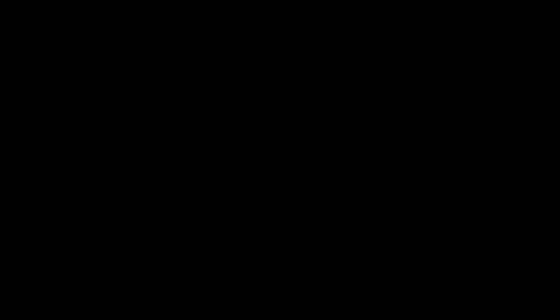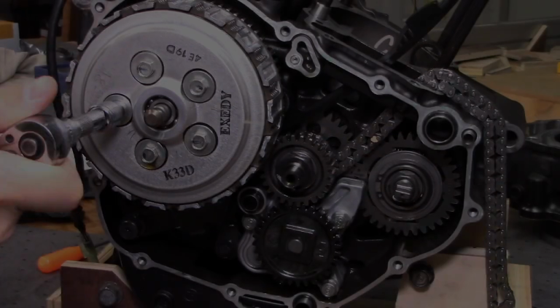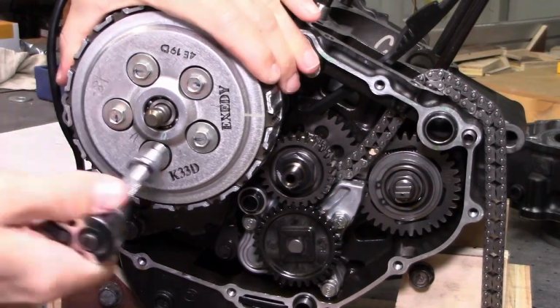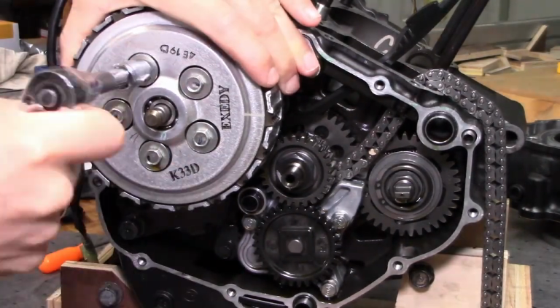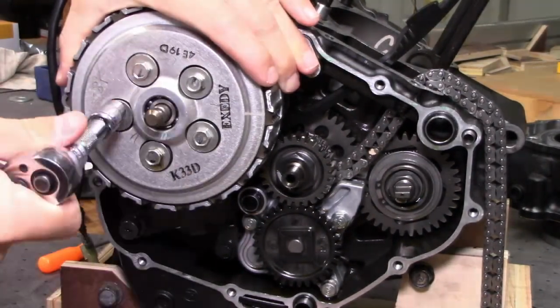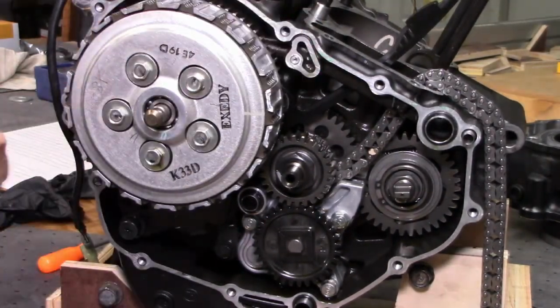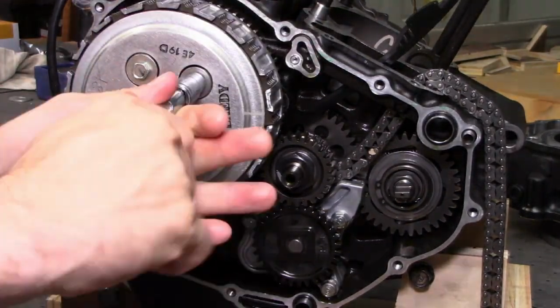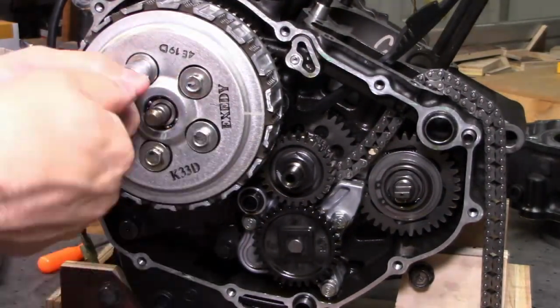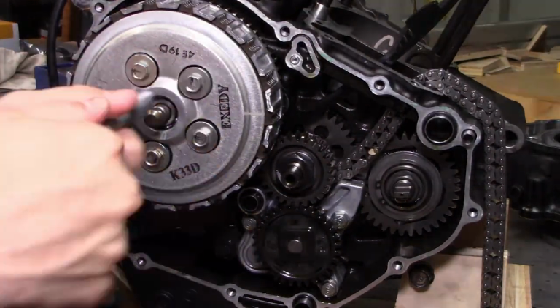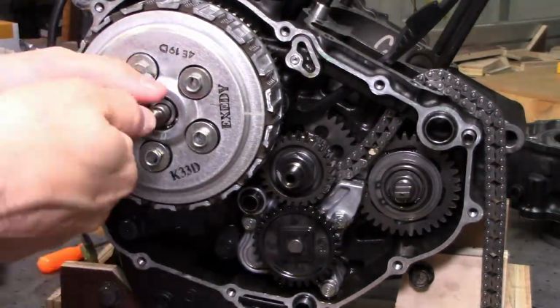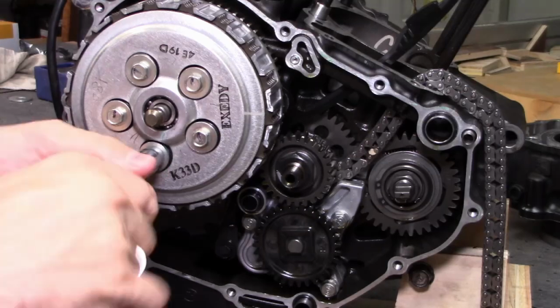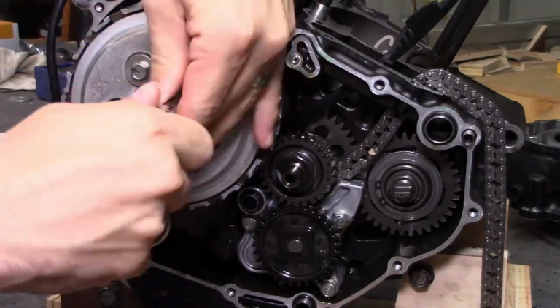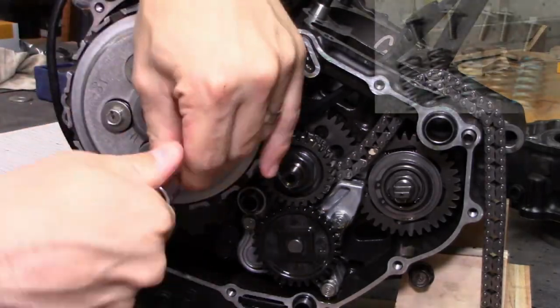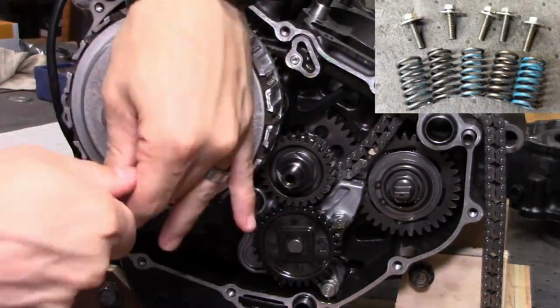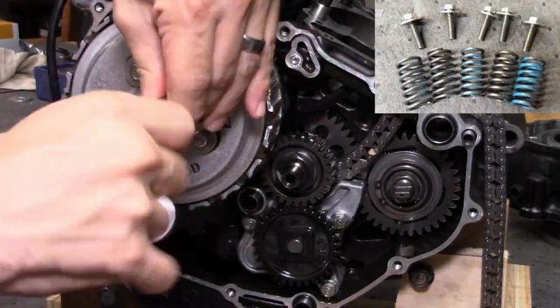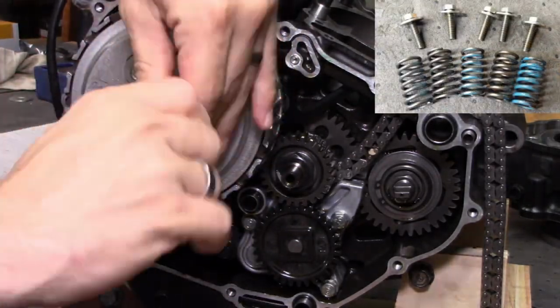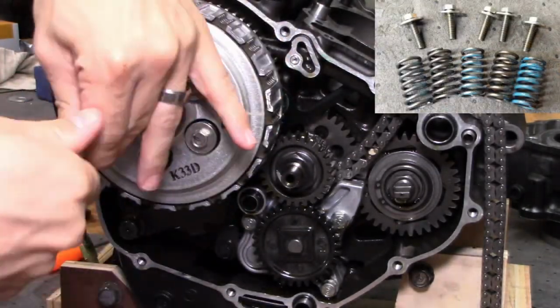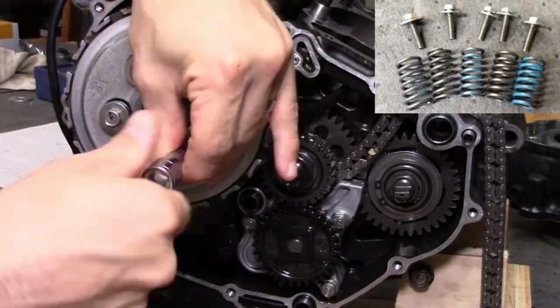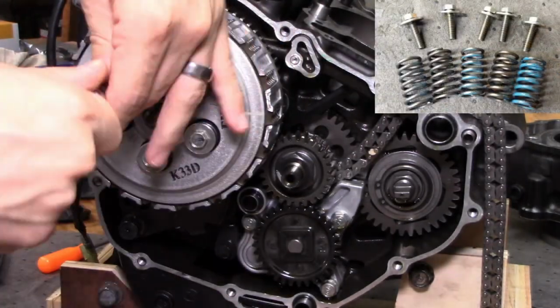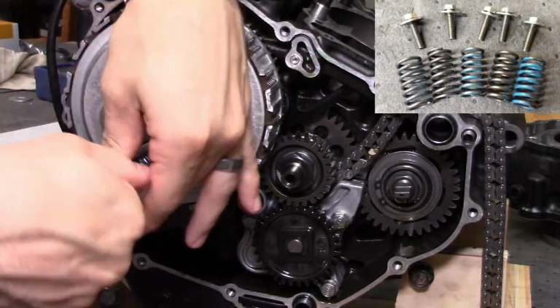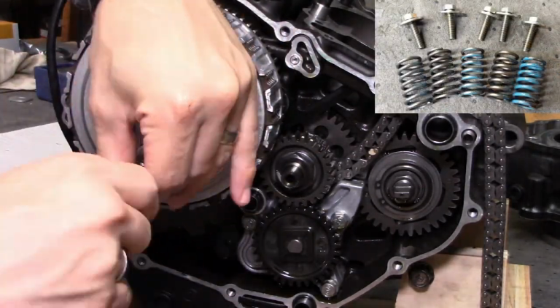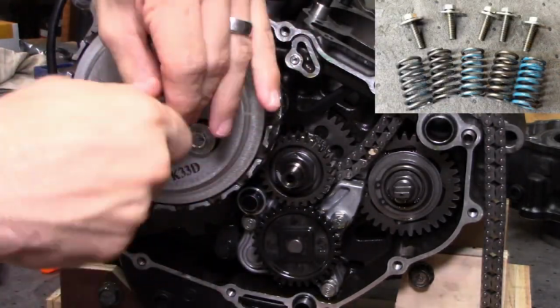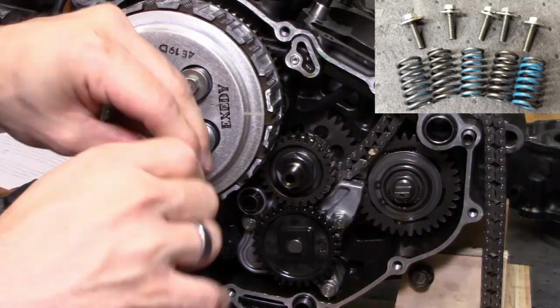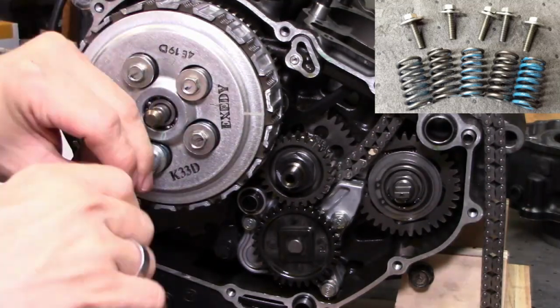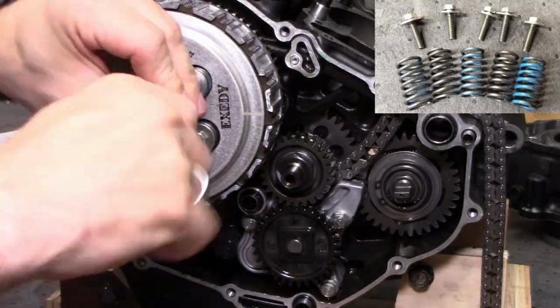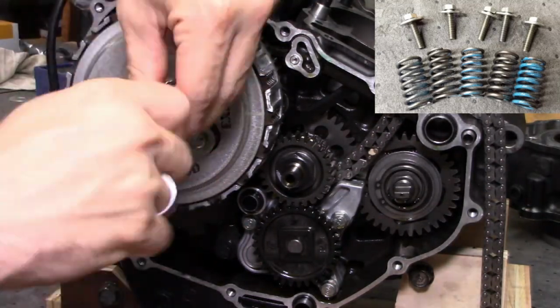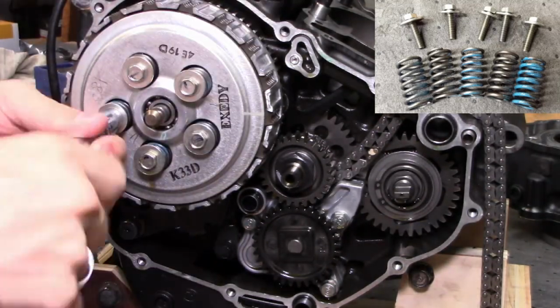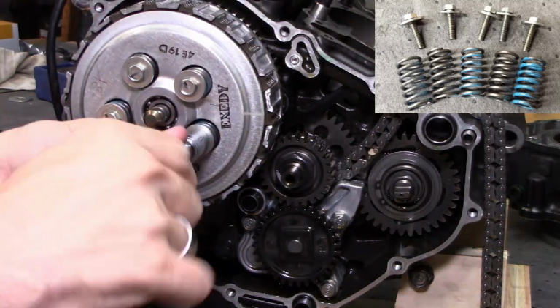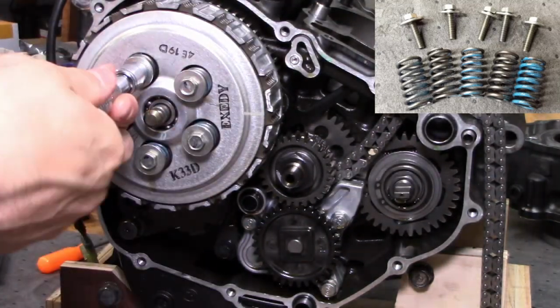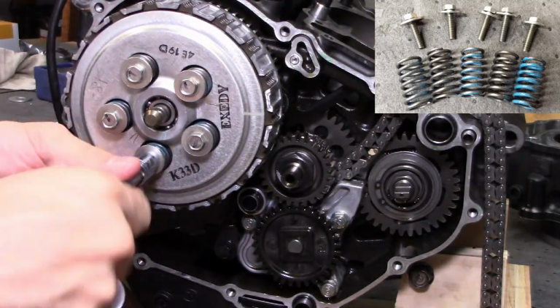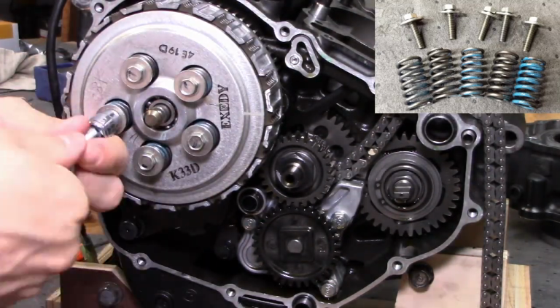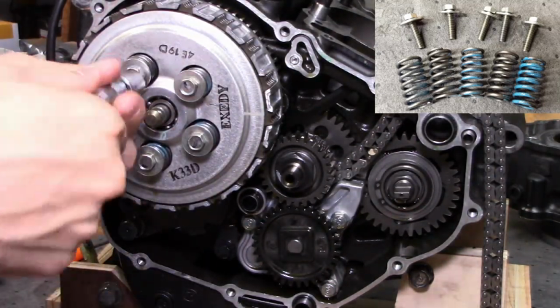With the right crankcase cover out of the way, we can now remove the five 10mm clutch lifter plate bolts and clutch springs. Do this by loosening incrementally in a crisscross pattern in several steps.